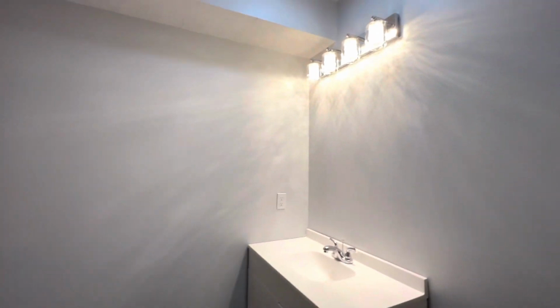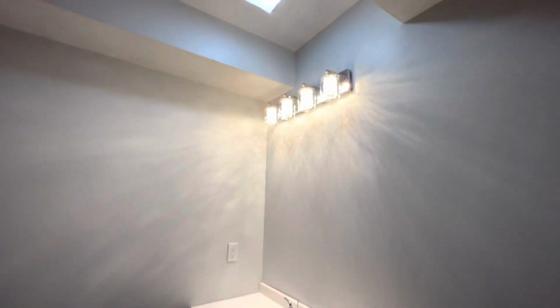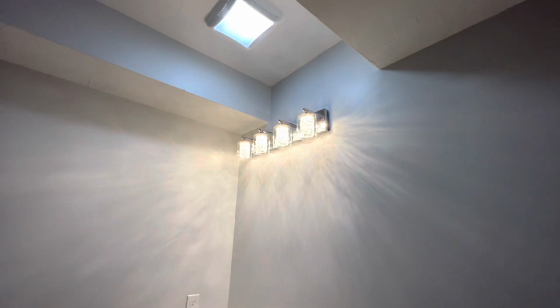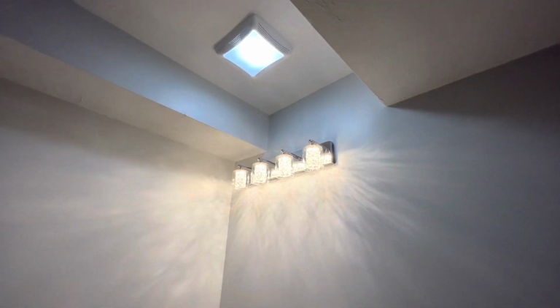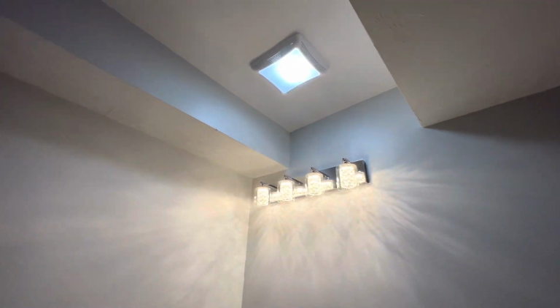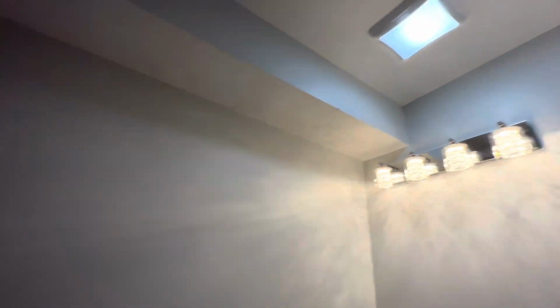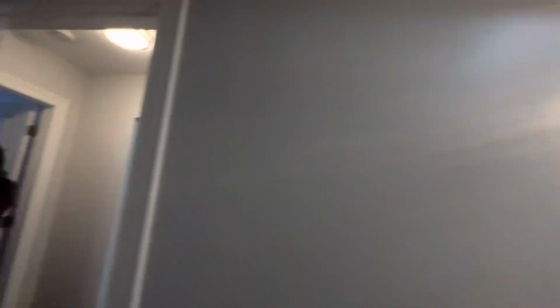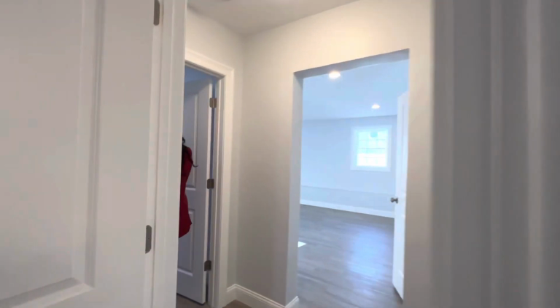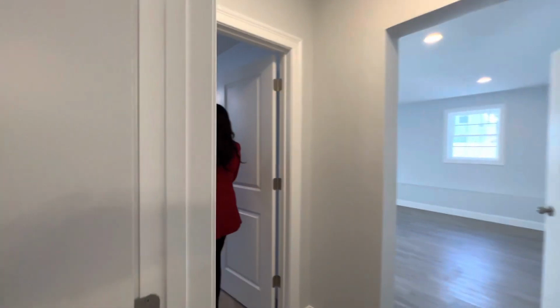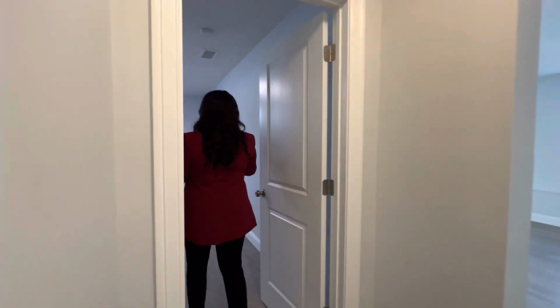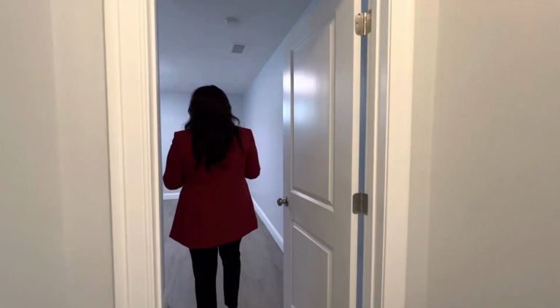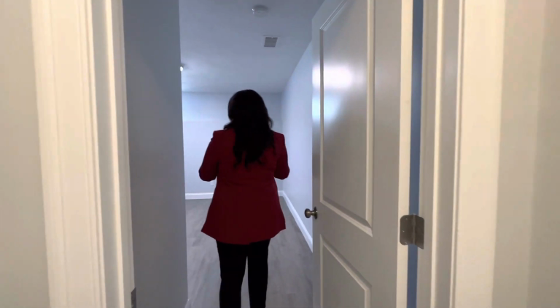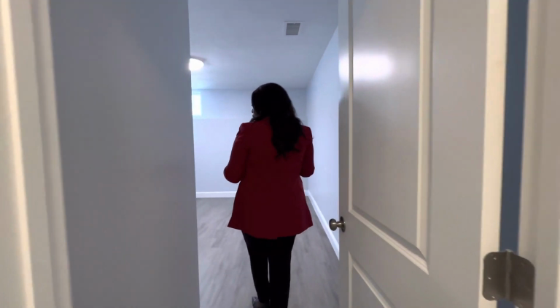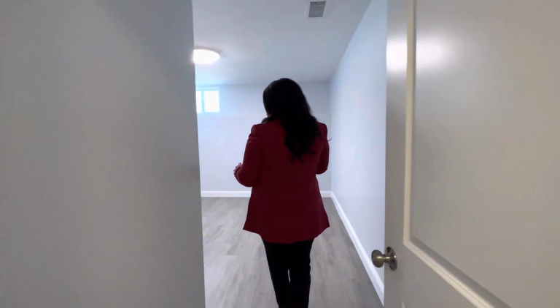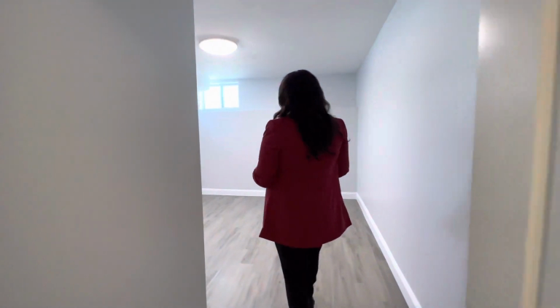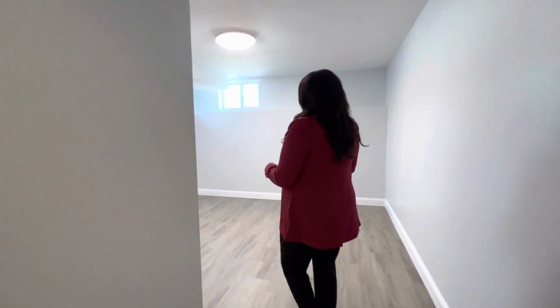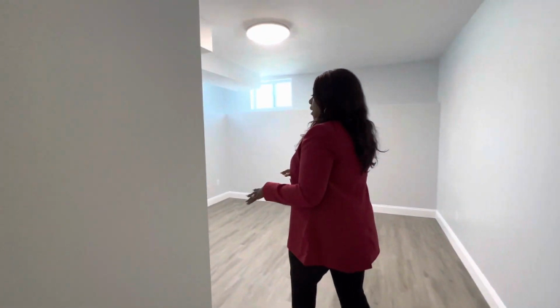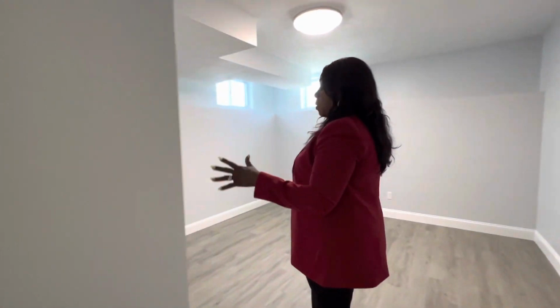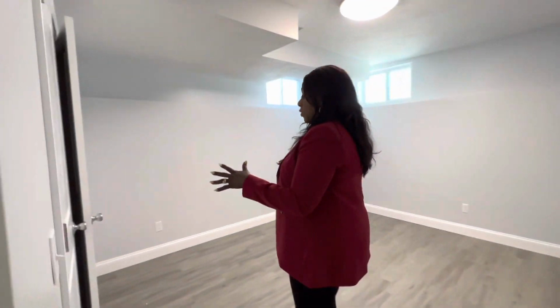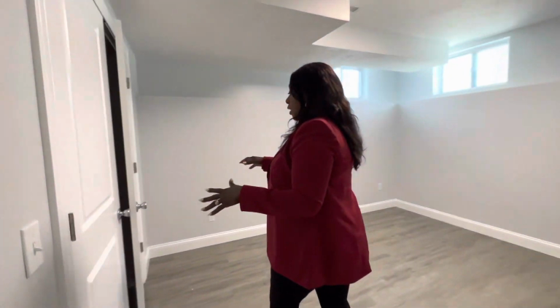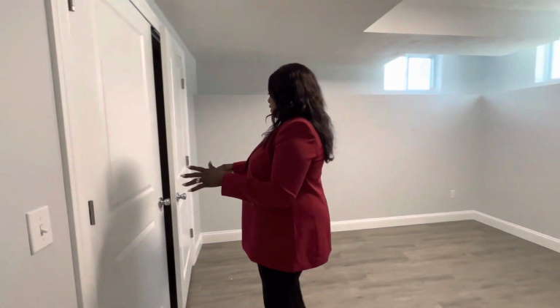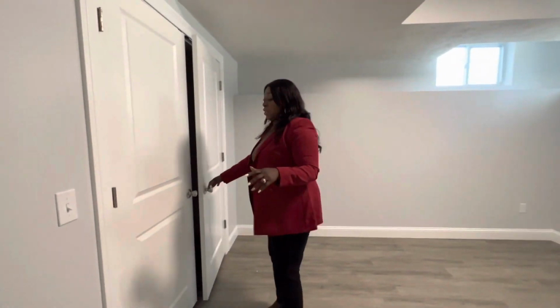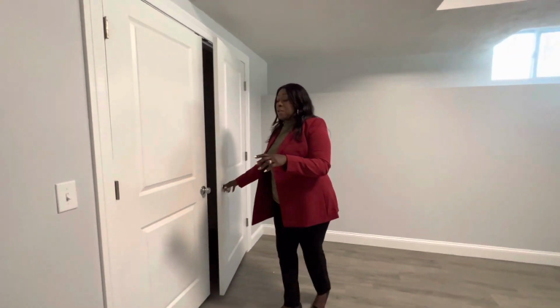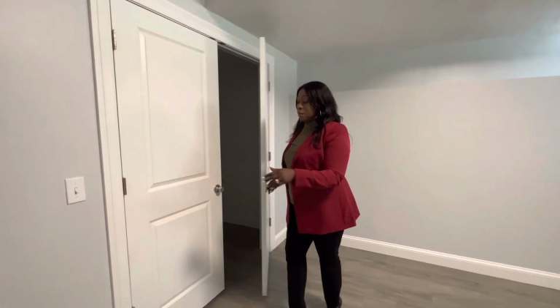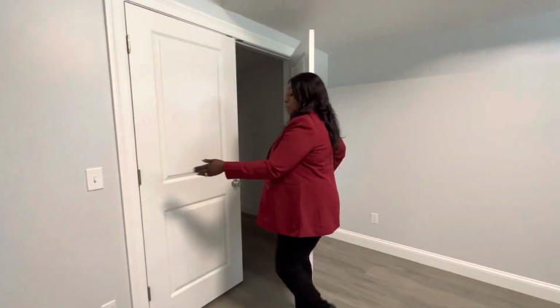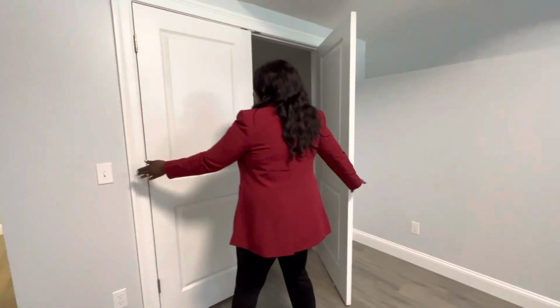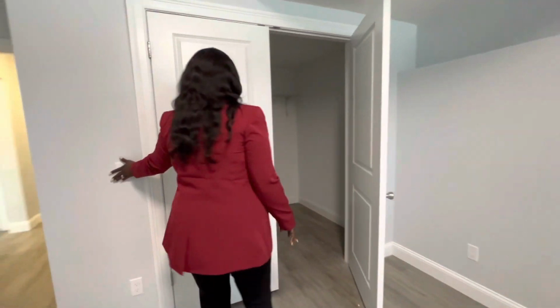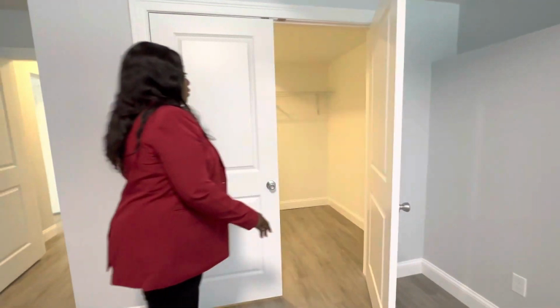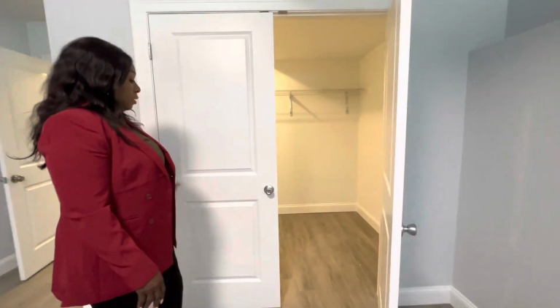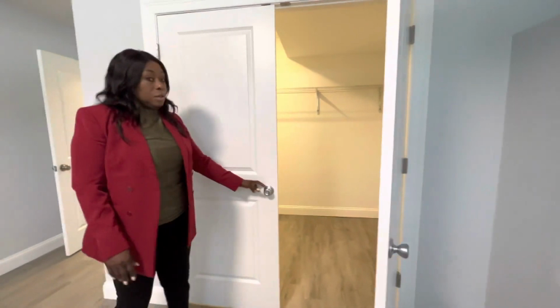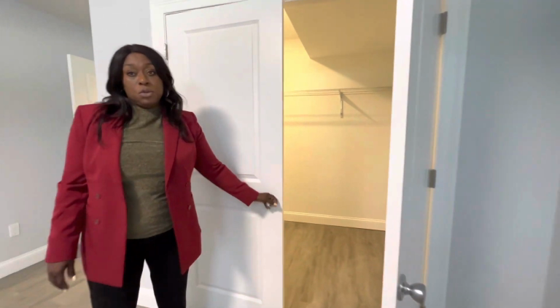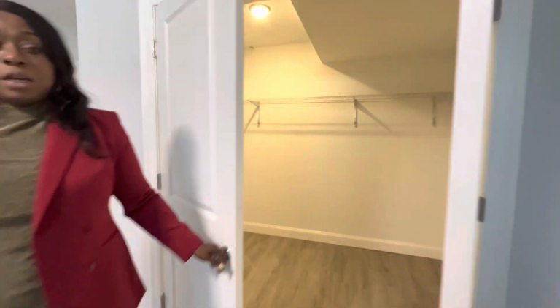This is what could be the bedroom, an office, or whatever you want to use it for. But the best part is the space of that closet — a huge closet right here.